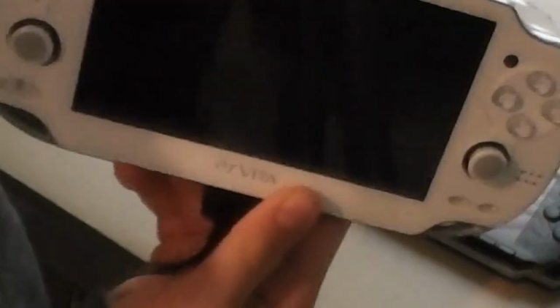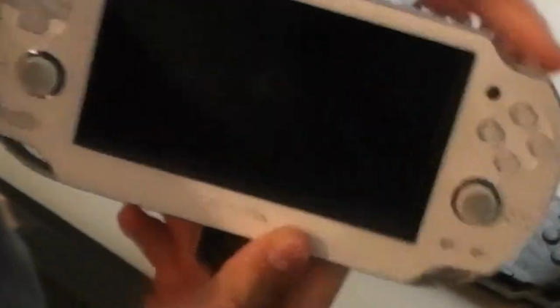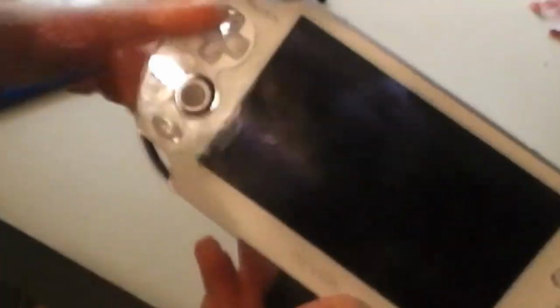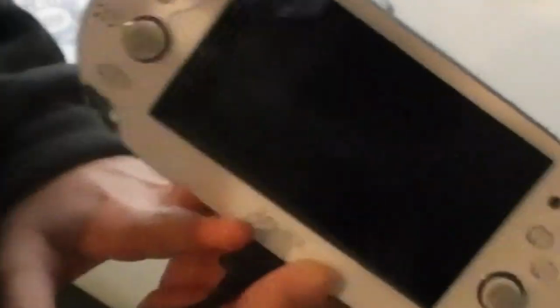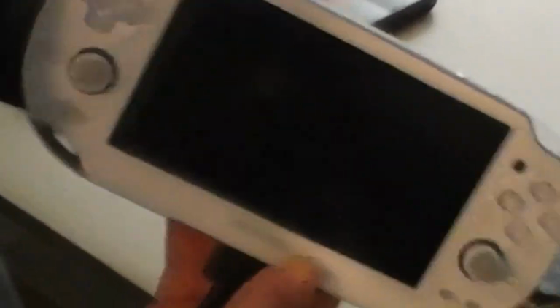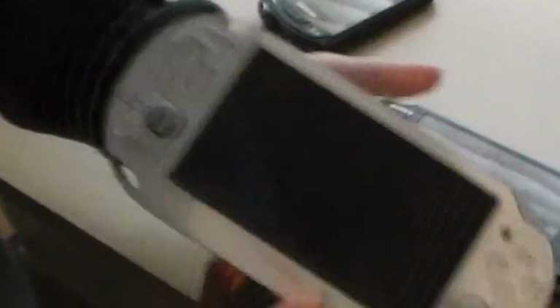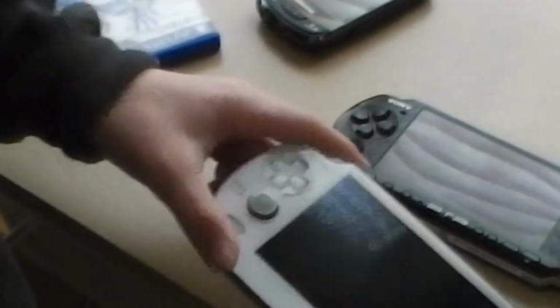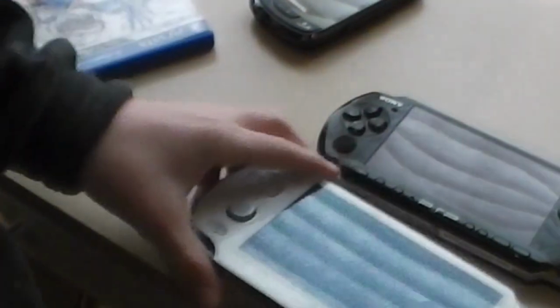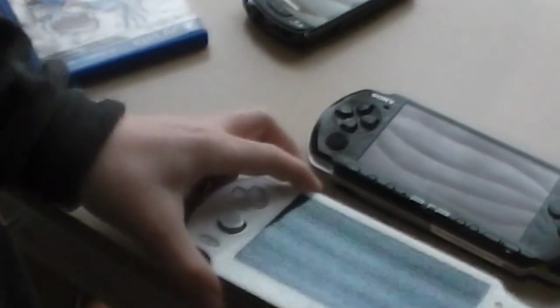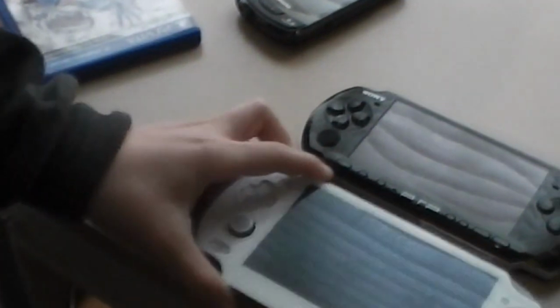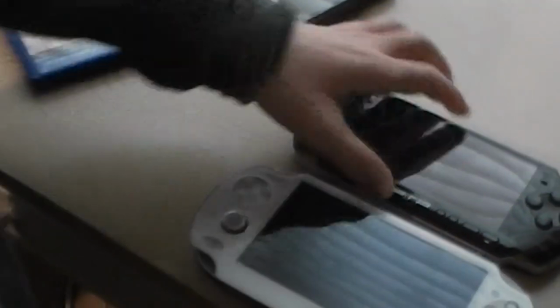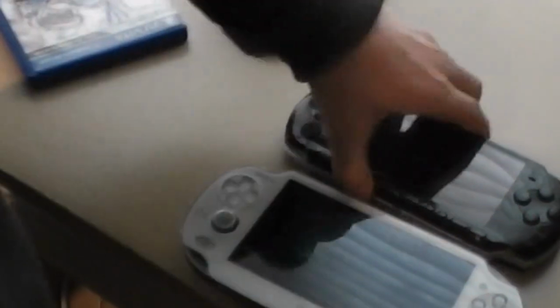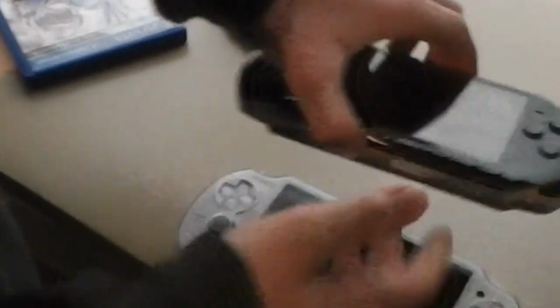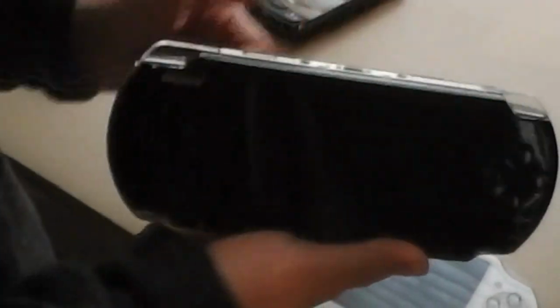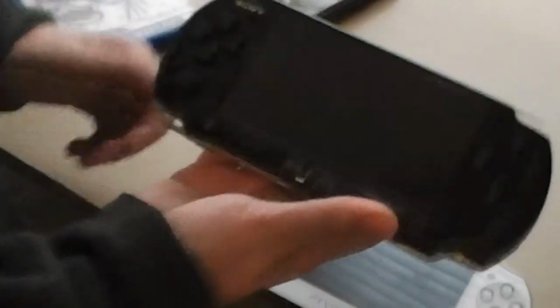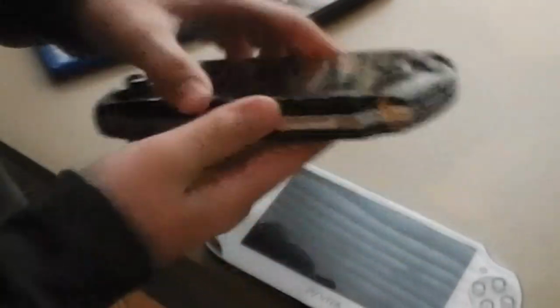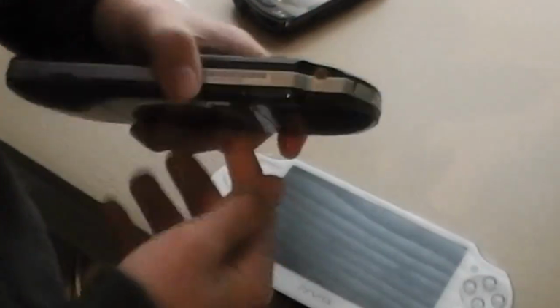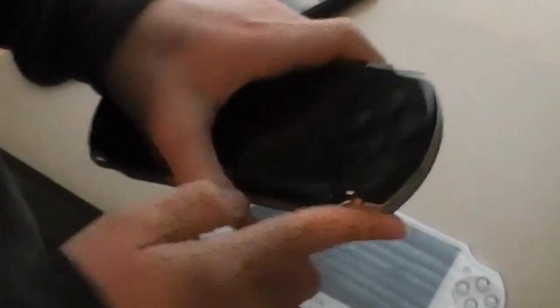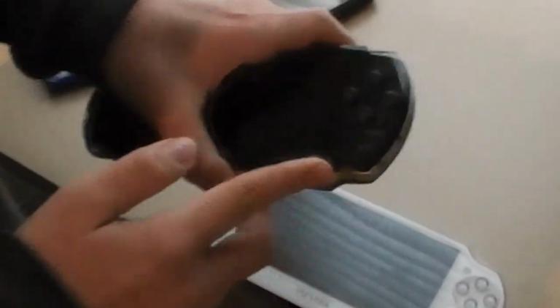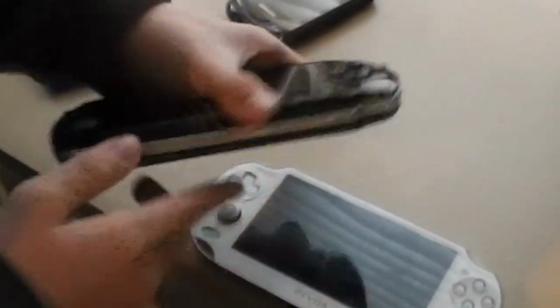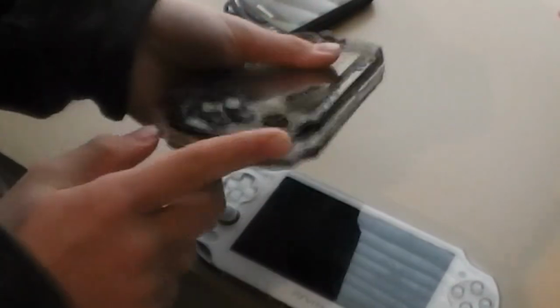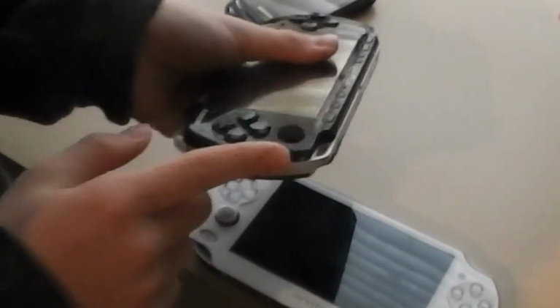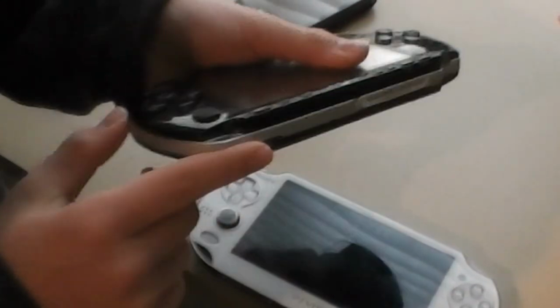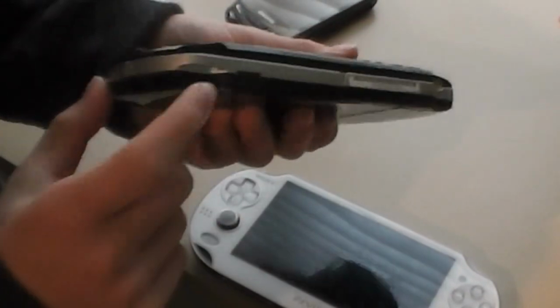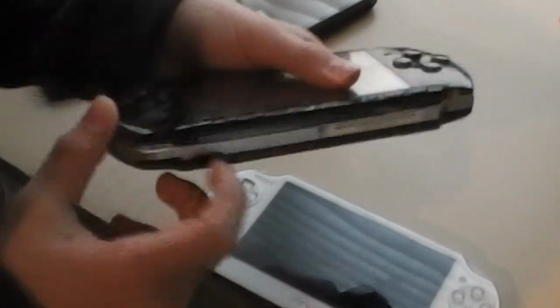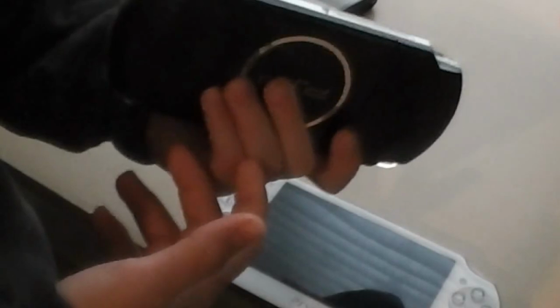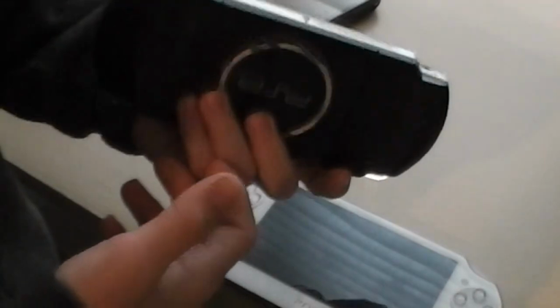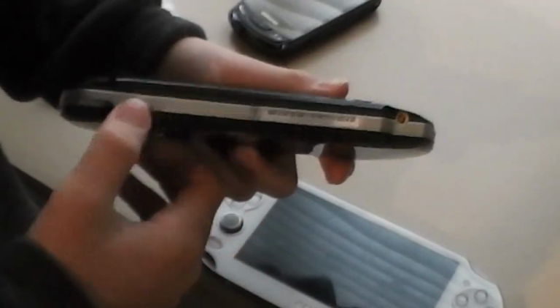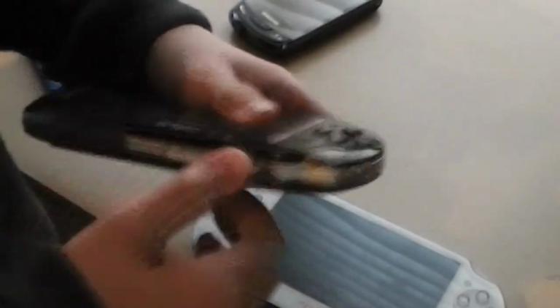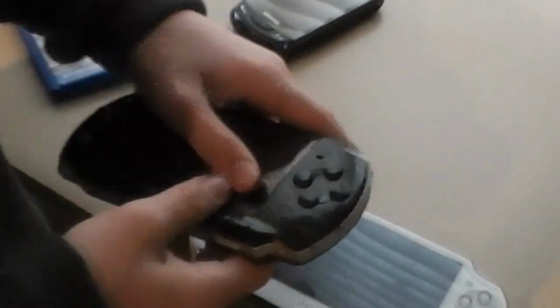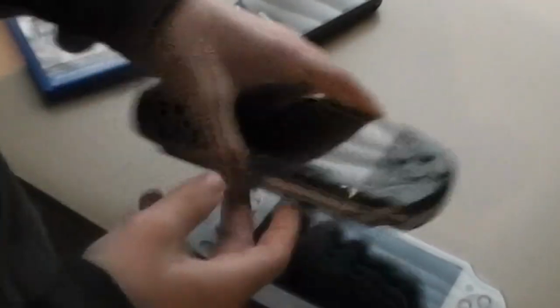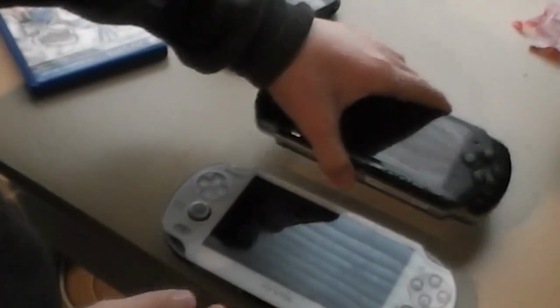The PS Vita is shaped like this. The PSP 3000 is a lot smaller and doesn't have those little bumps on the sides — that's where you put the headphones and the charger.